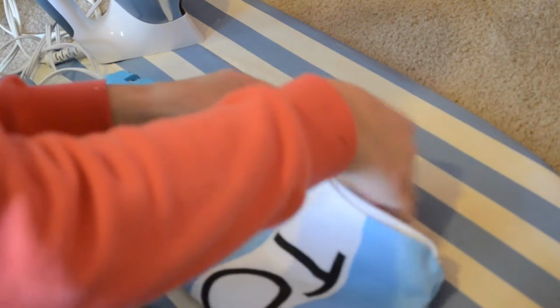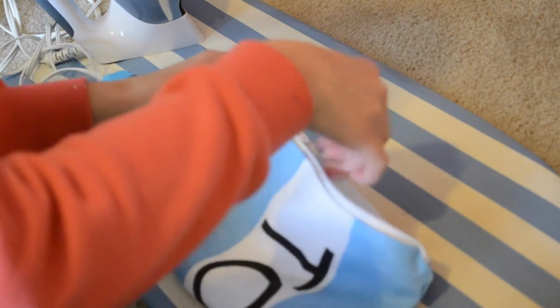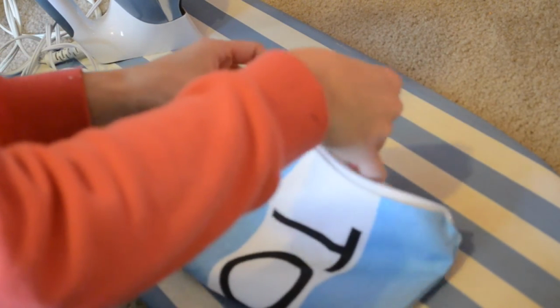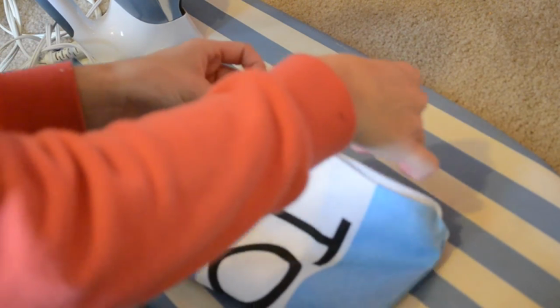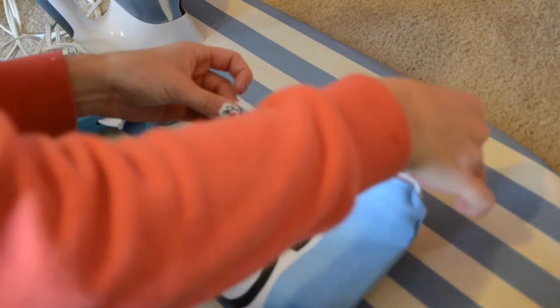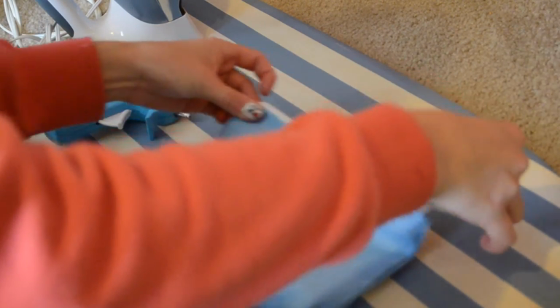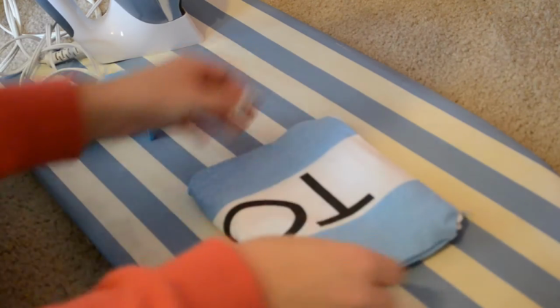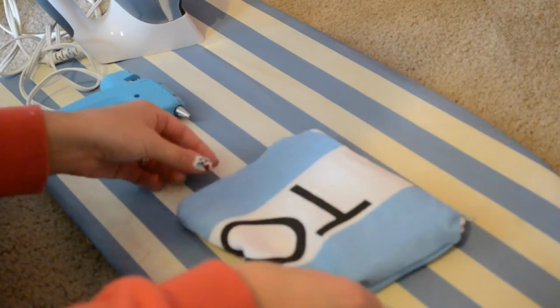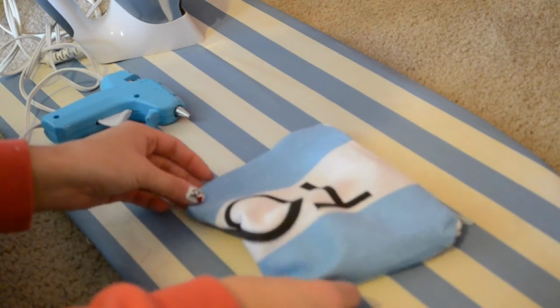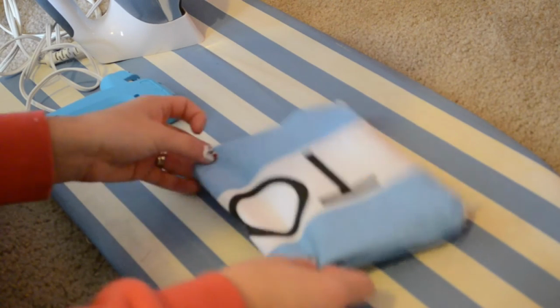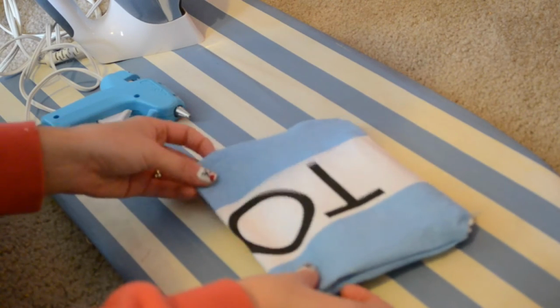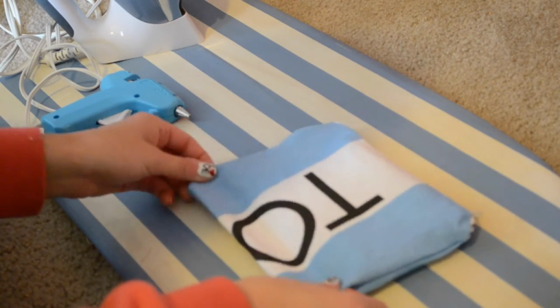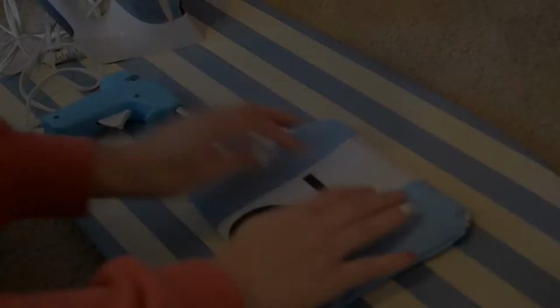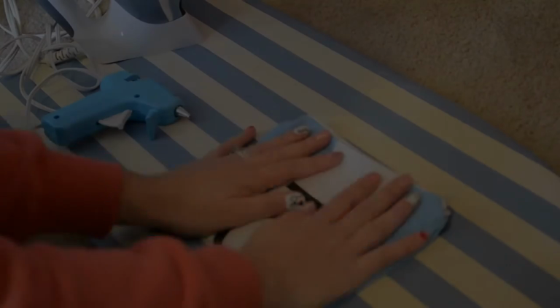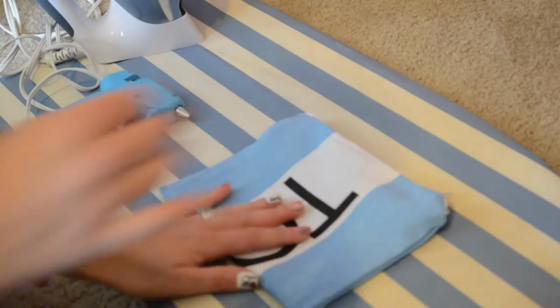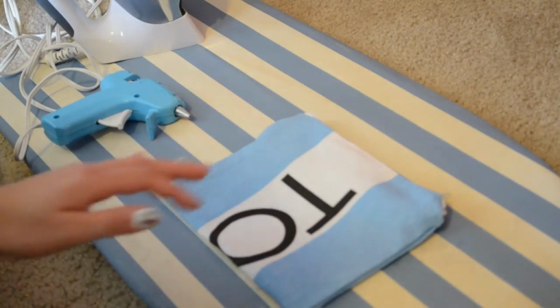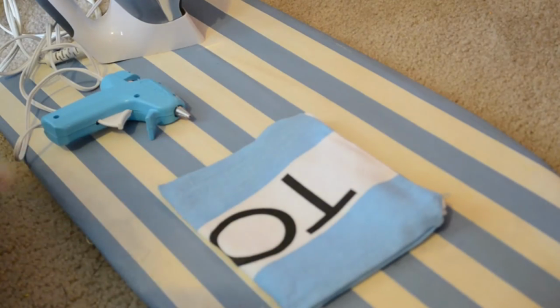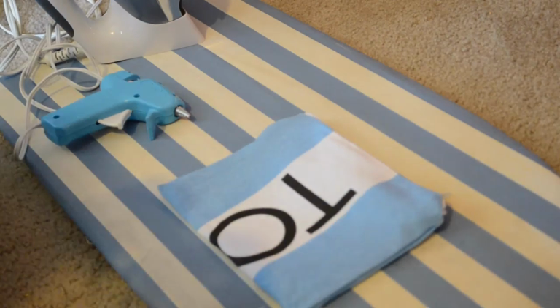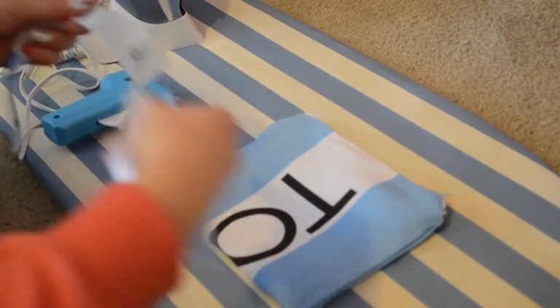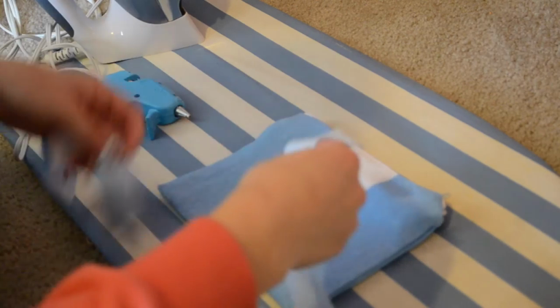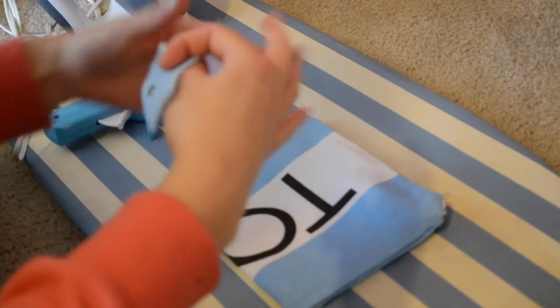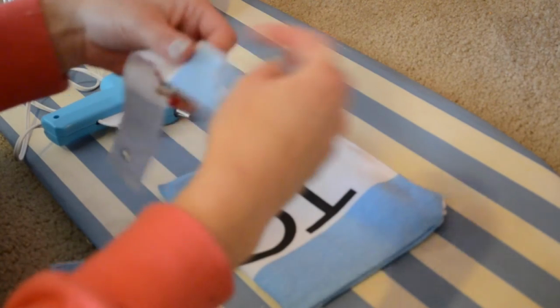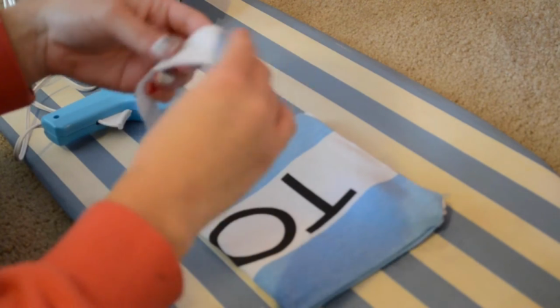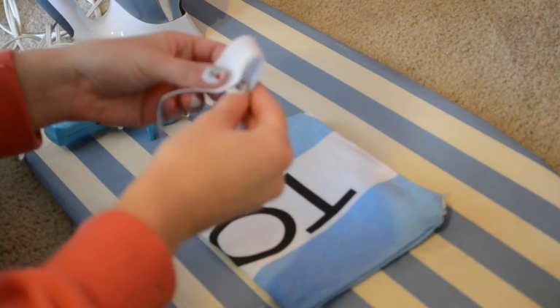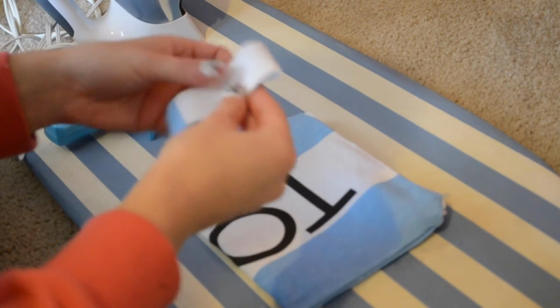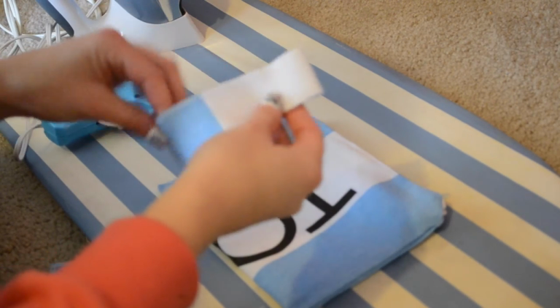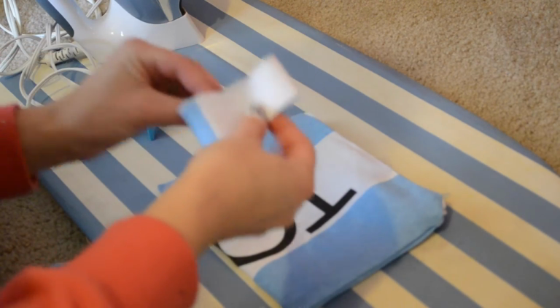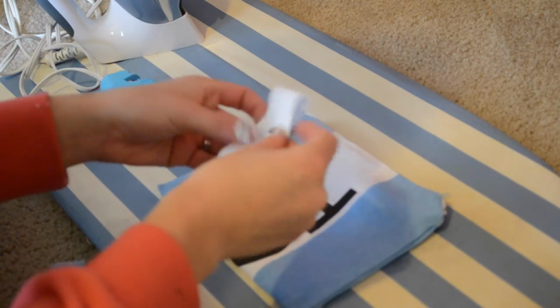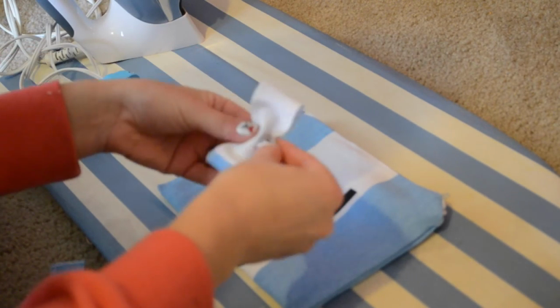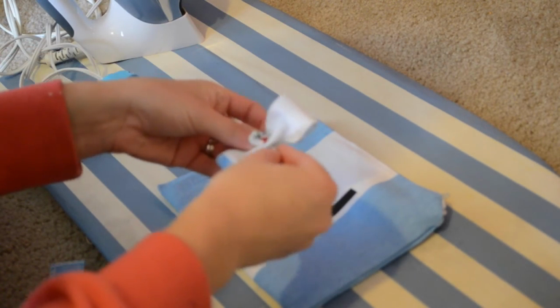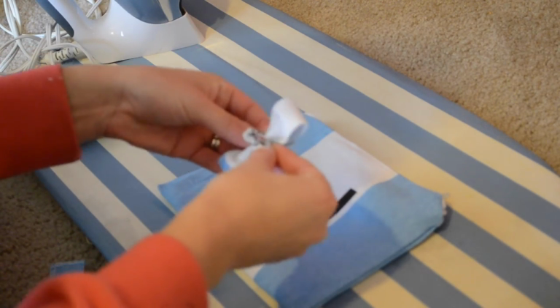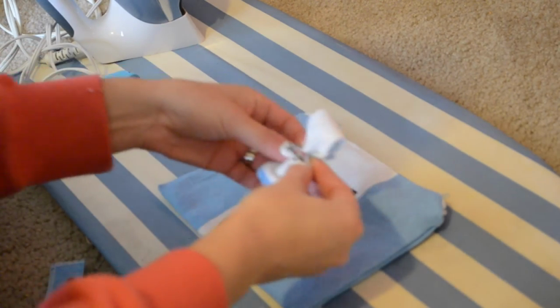I'm just going to push out all the little corners and make sure that it zips and it's all good to go. And there you've got it — it's done and you can just make it pretty with anything that you want.